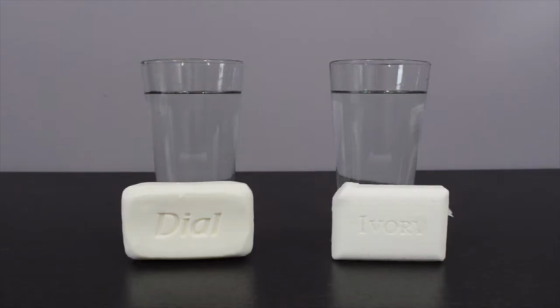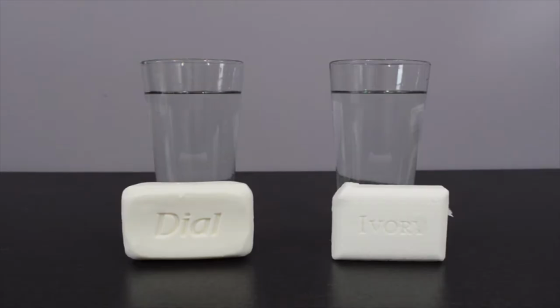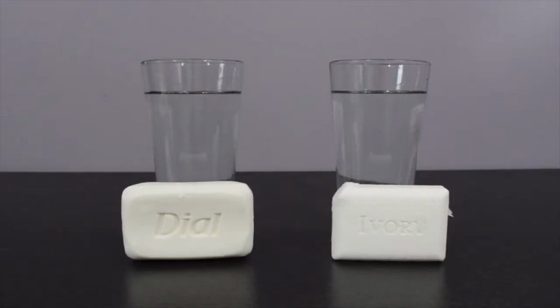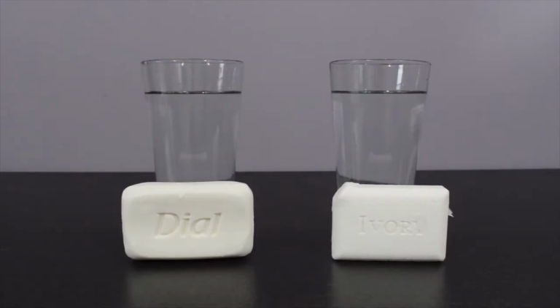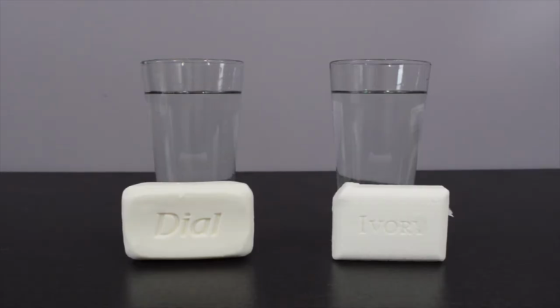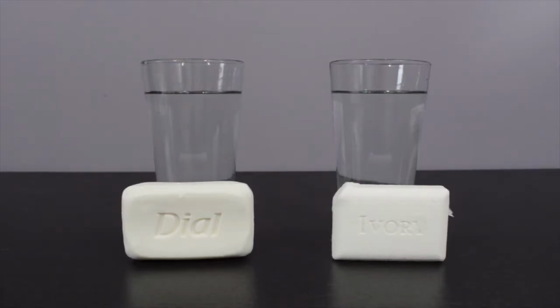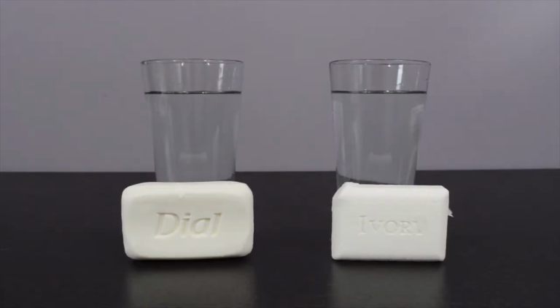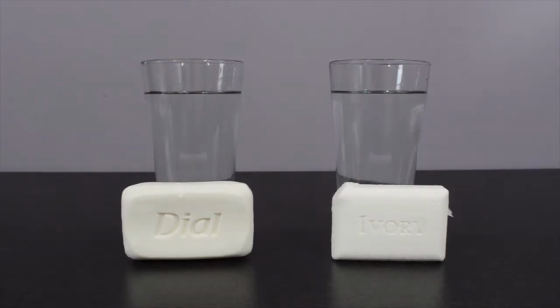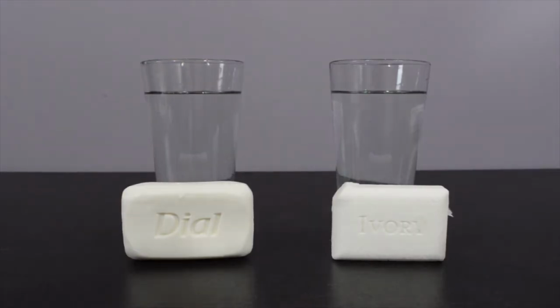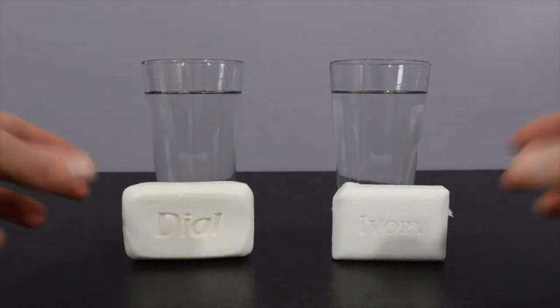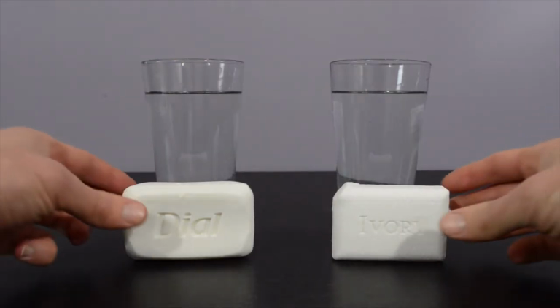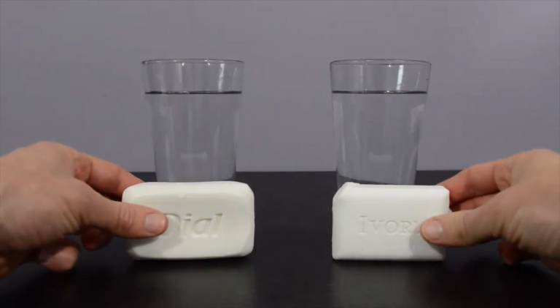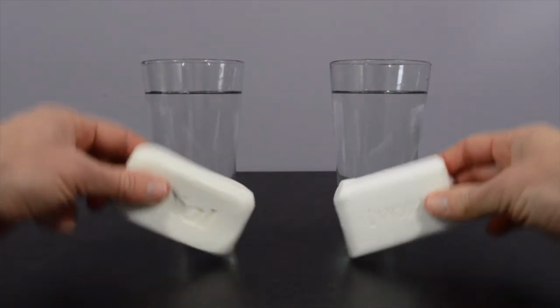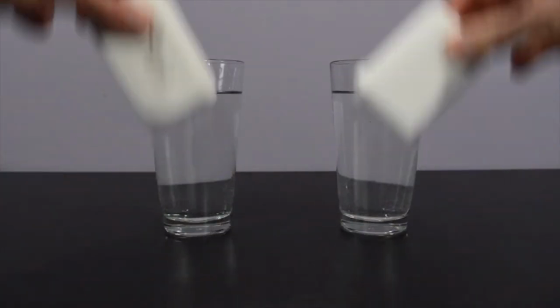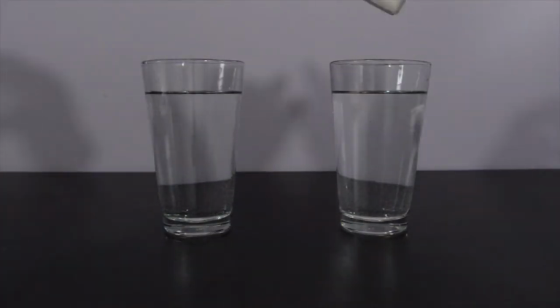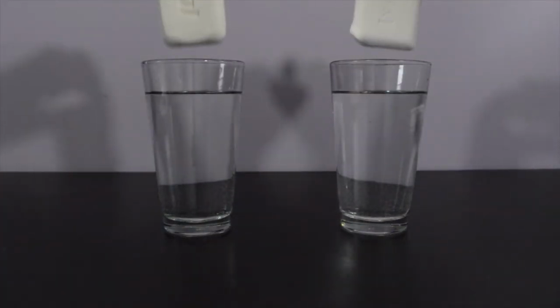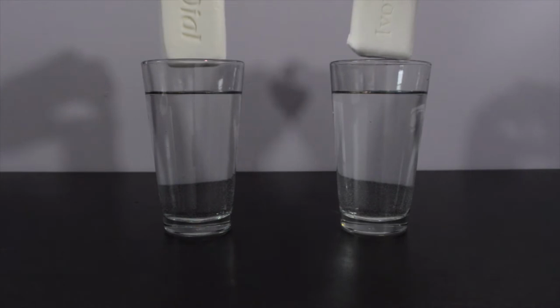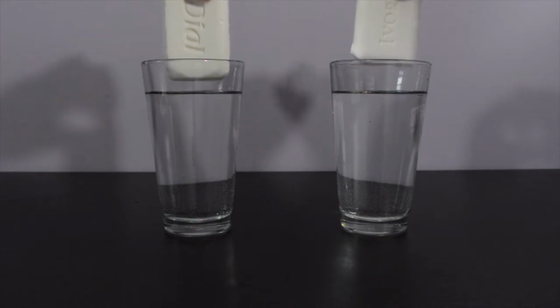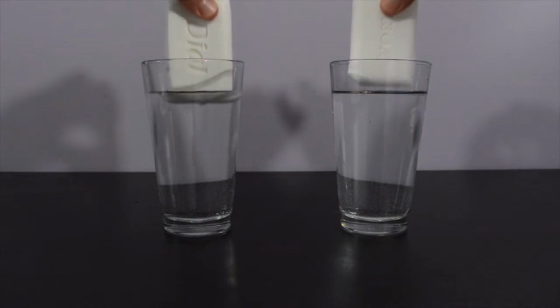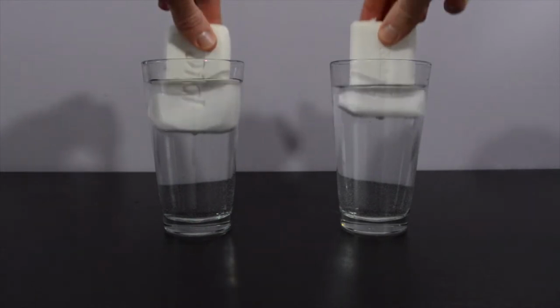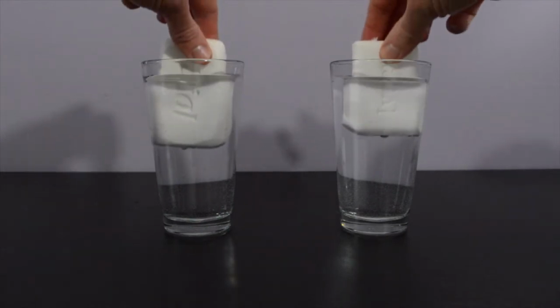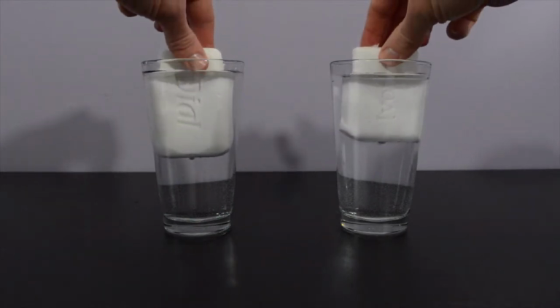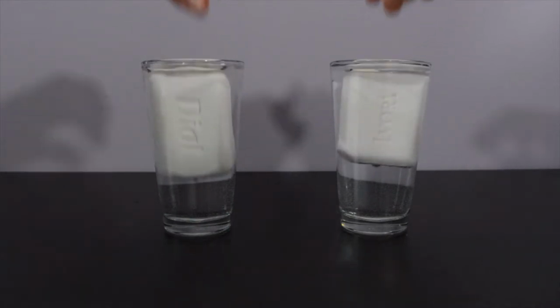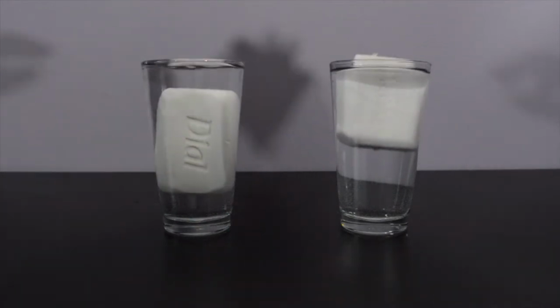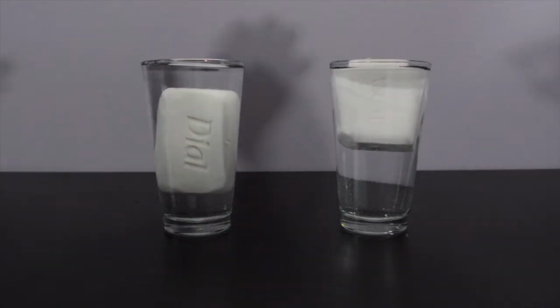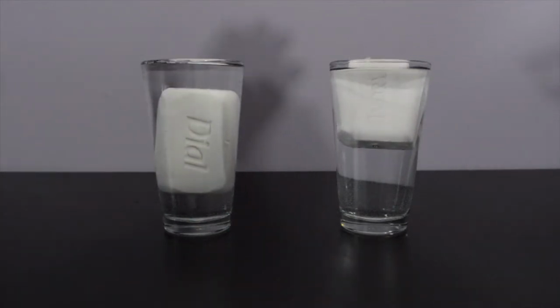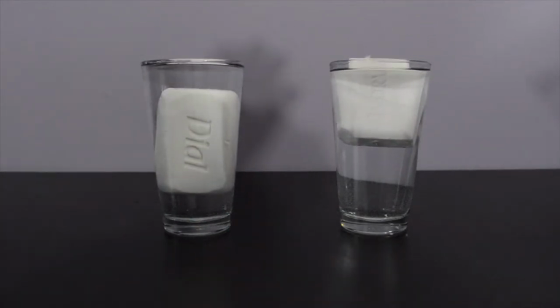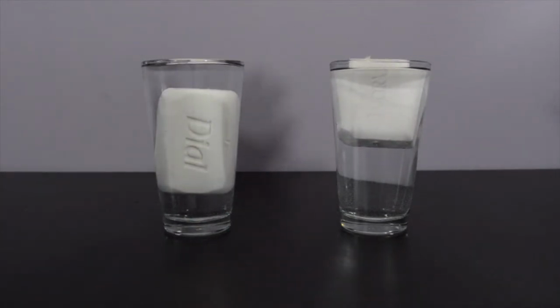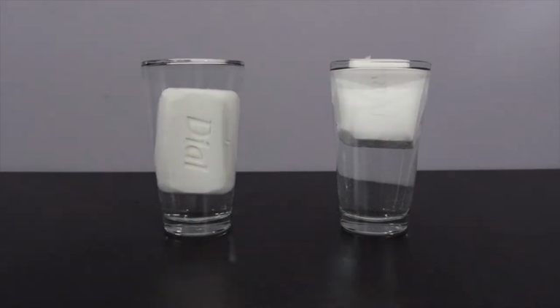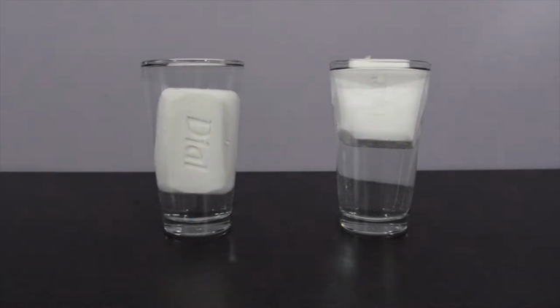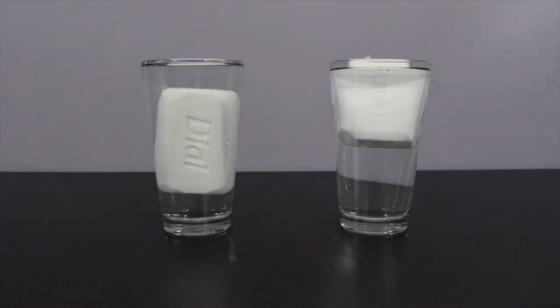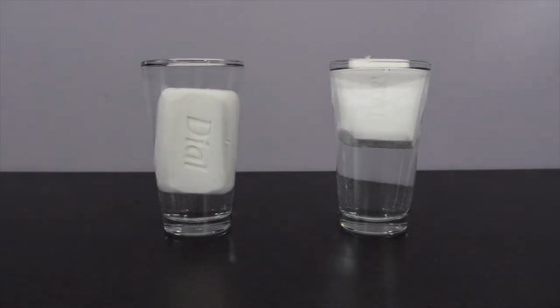You can prove this to yourself. Take a bar of regular soap and a bar of ivory soap, put them each into a glass of water. The ivory soap floats while the other one sinks.